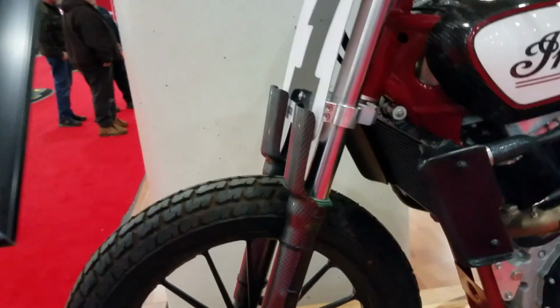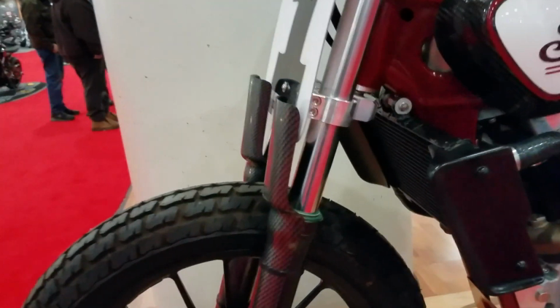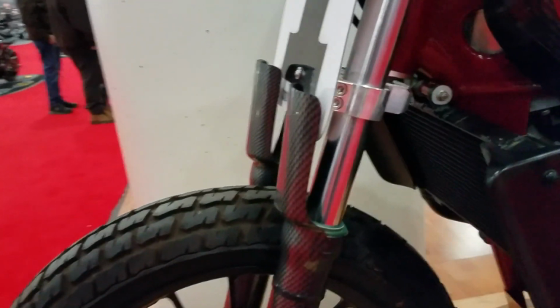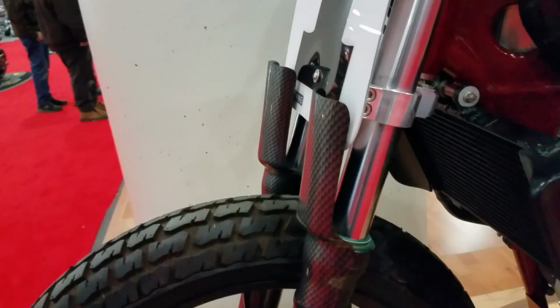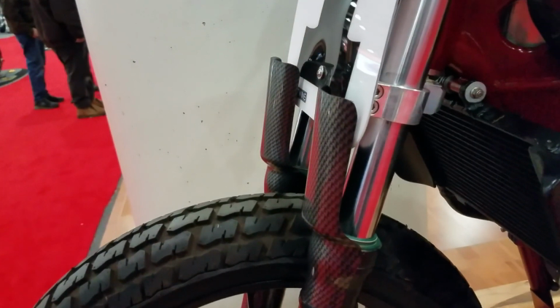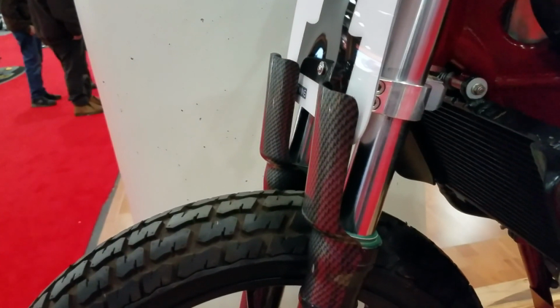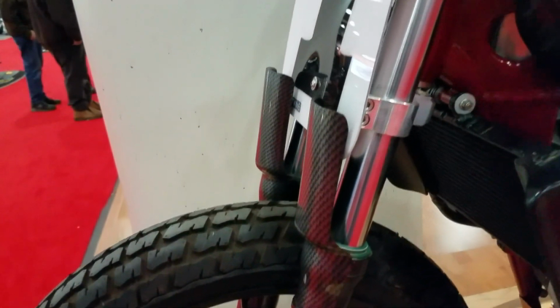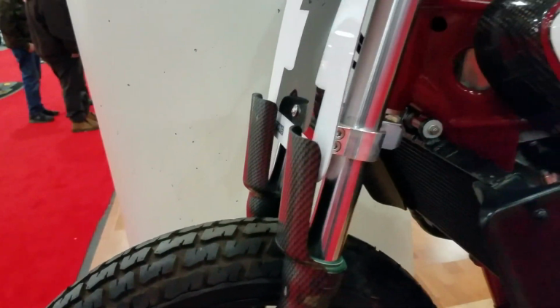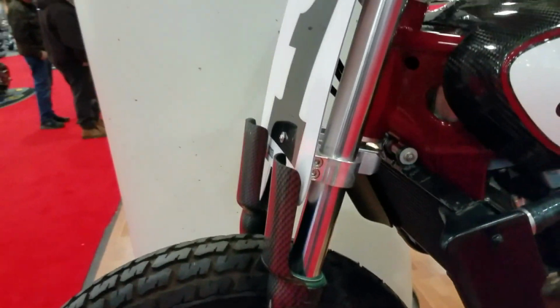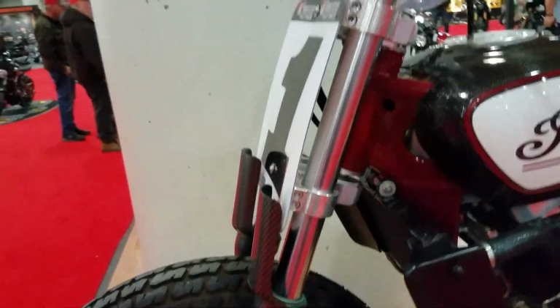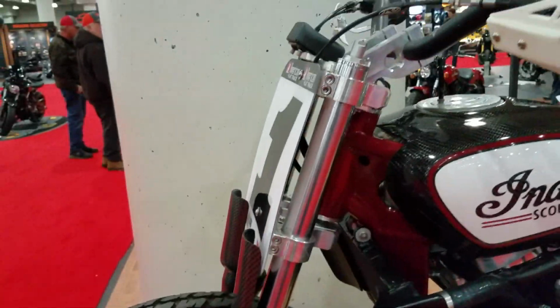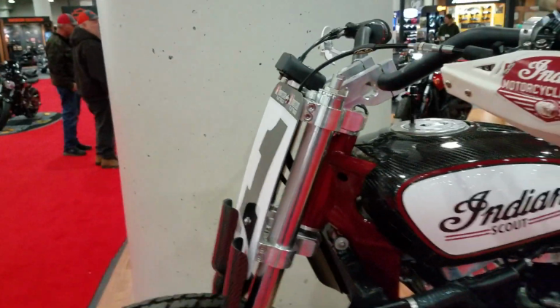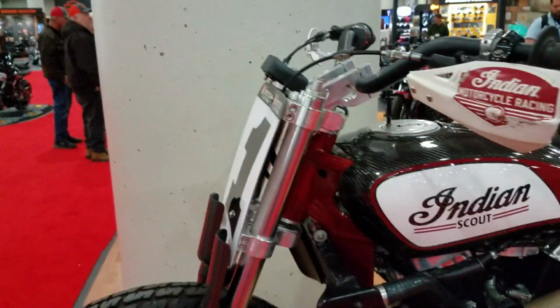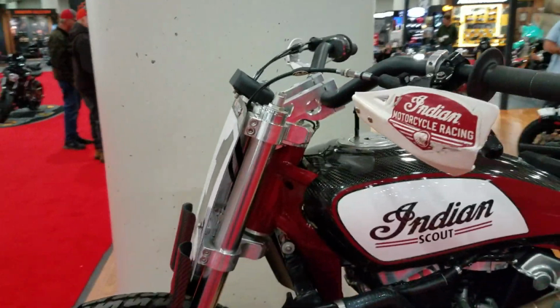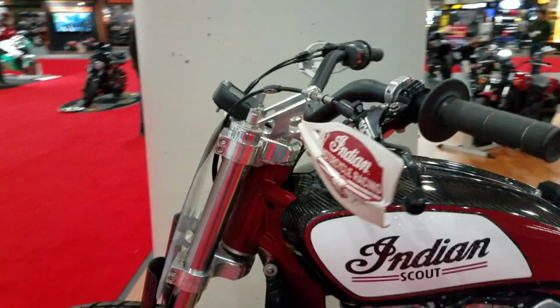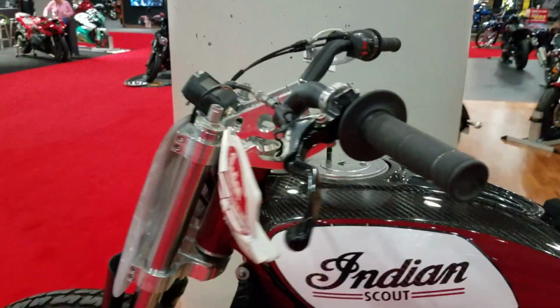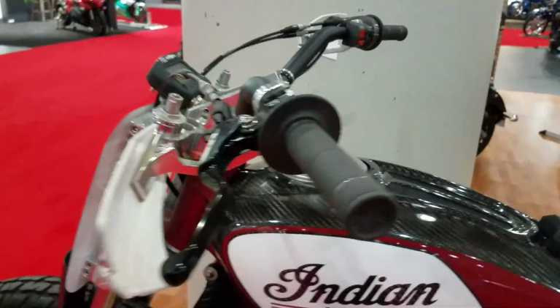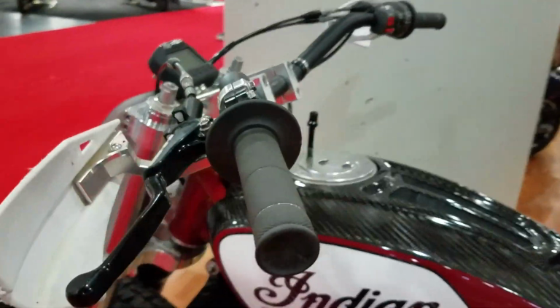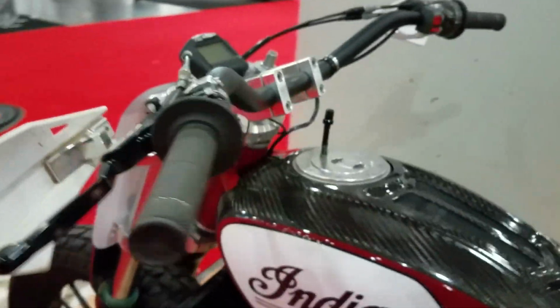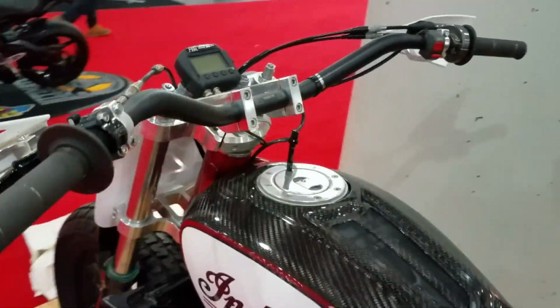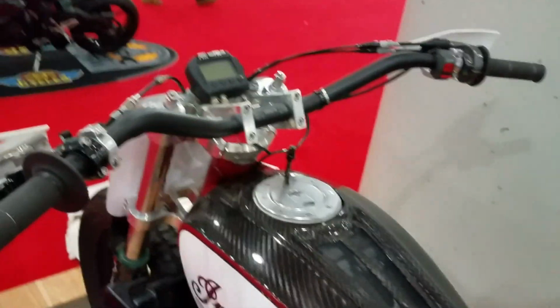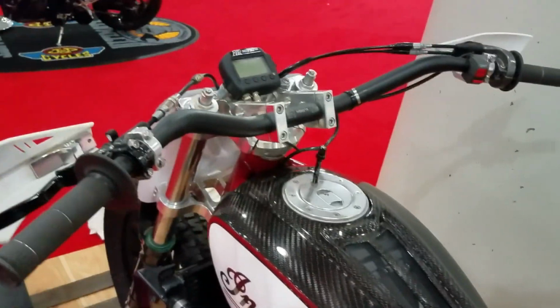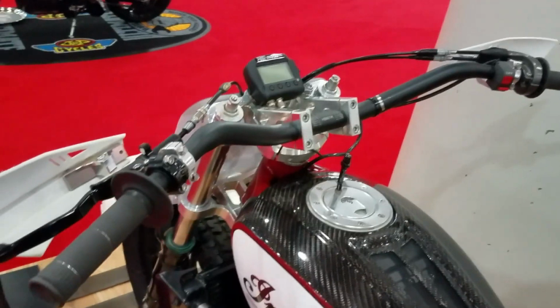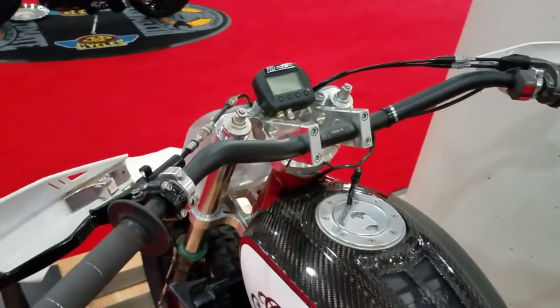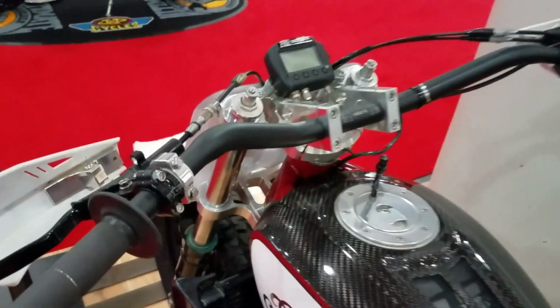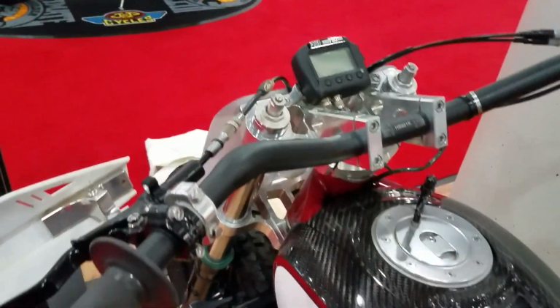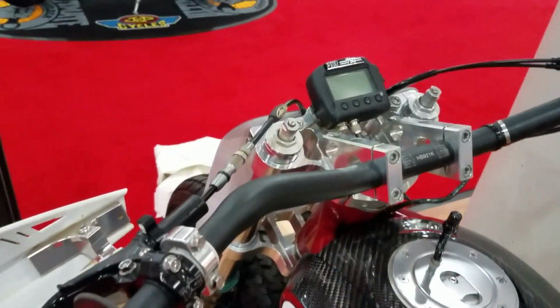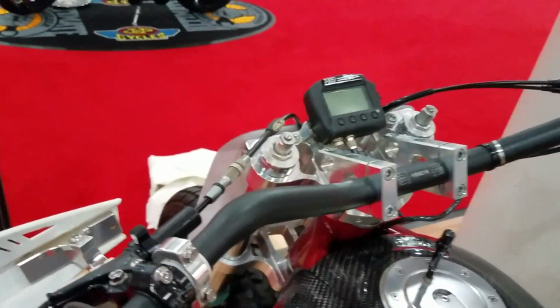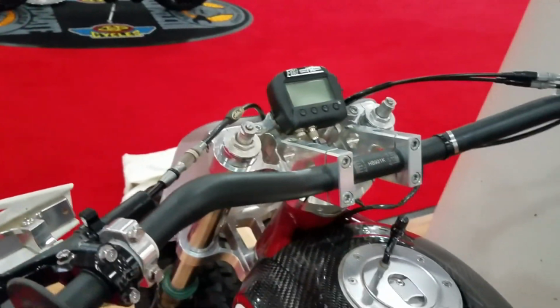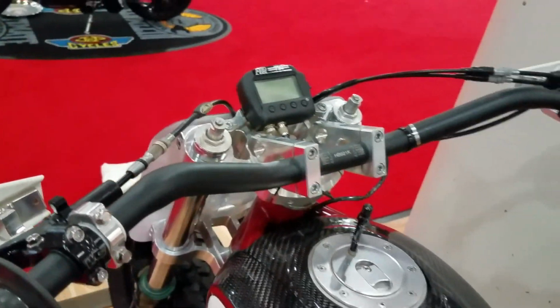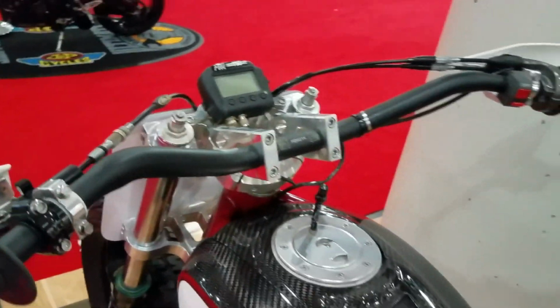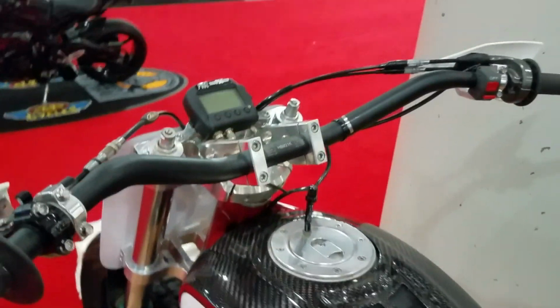These are guards for the dirt to keep it out of the fork seals. Strip down, very minimal up top here — strictly attack, no speedometer. It's a race bike.